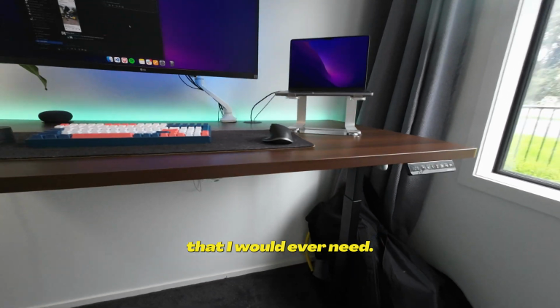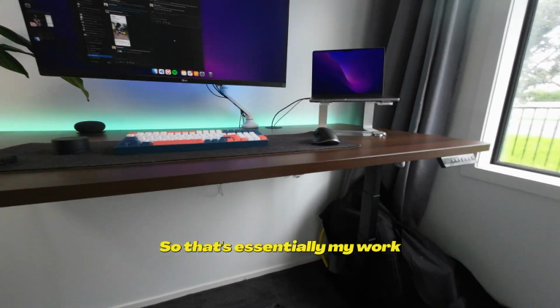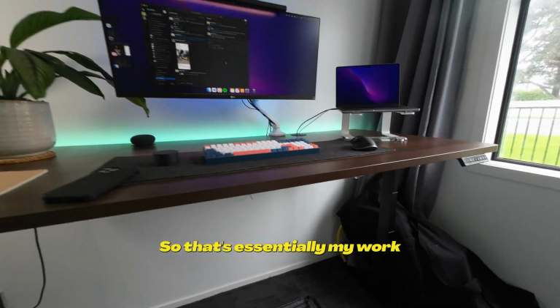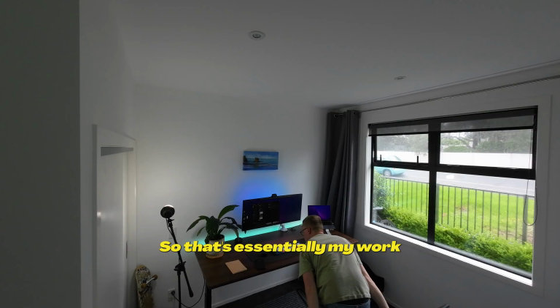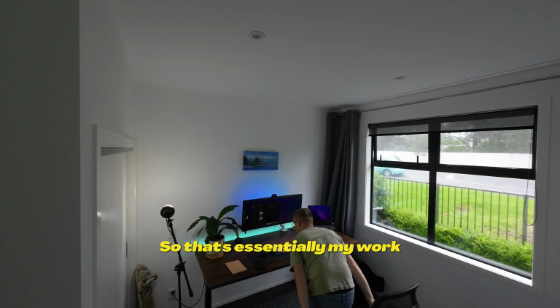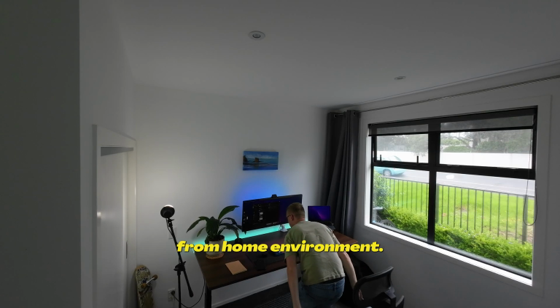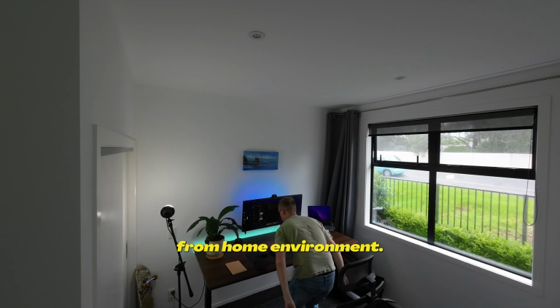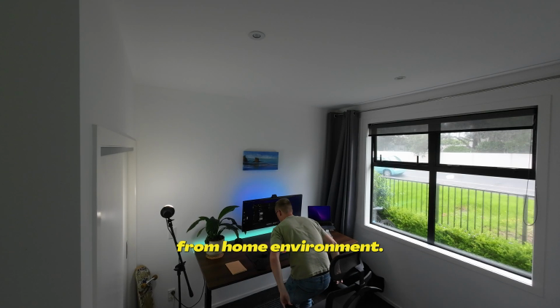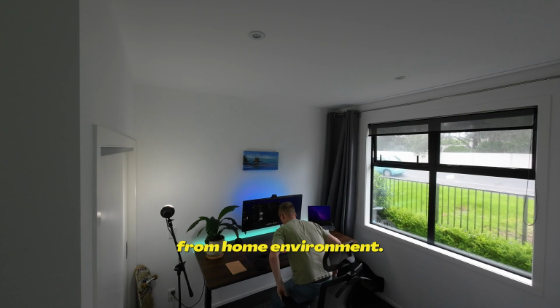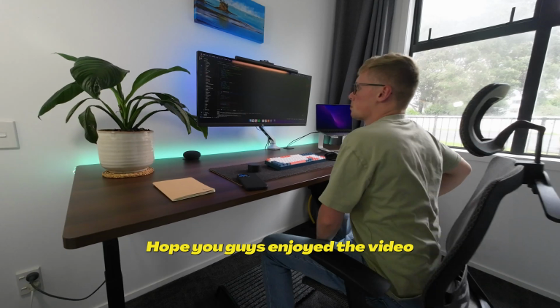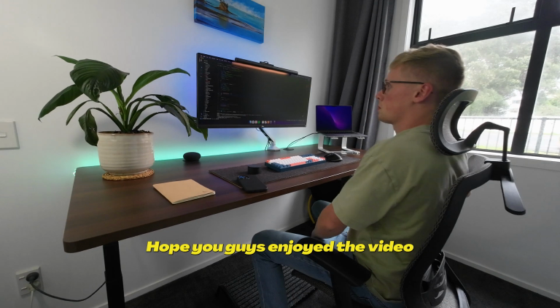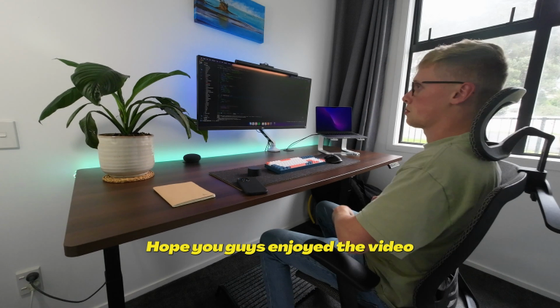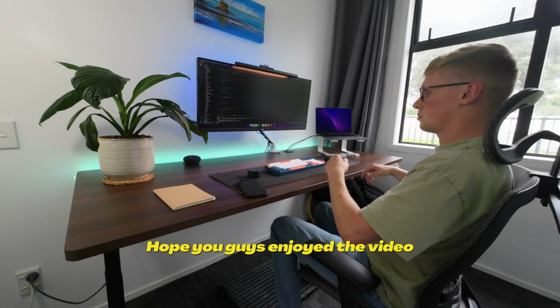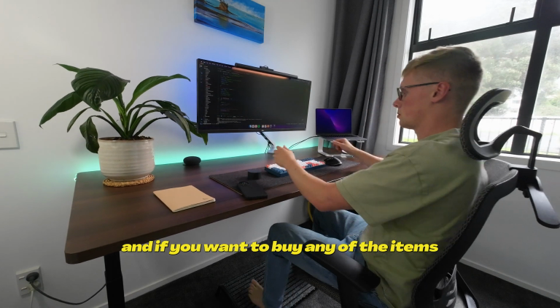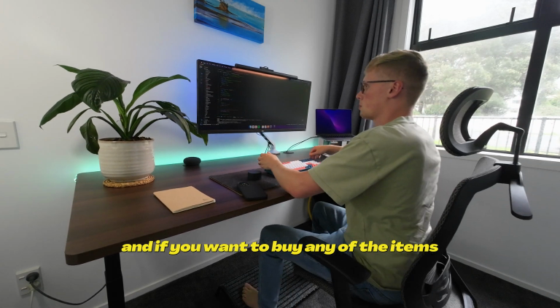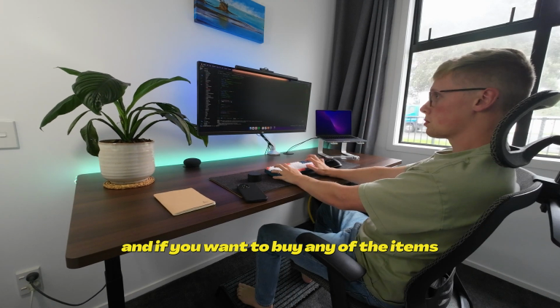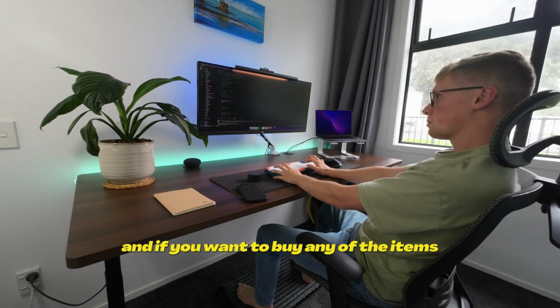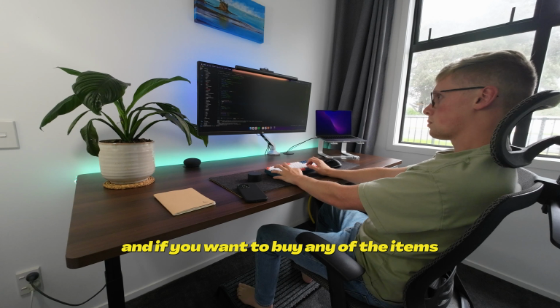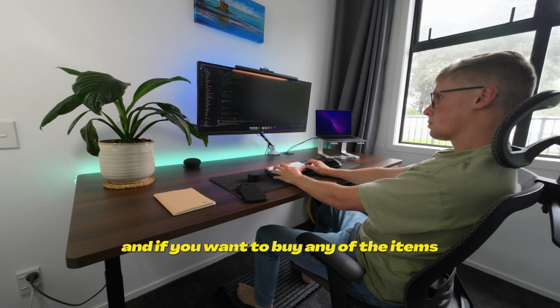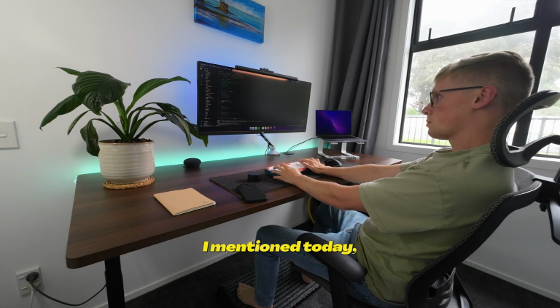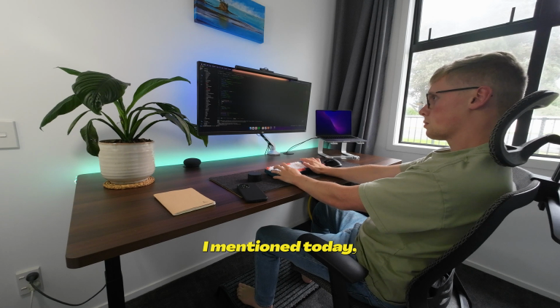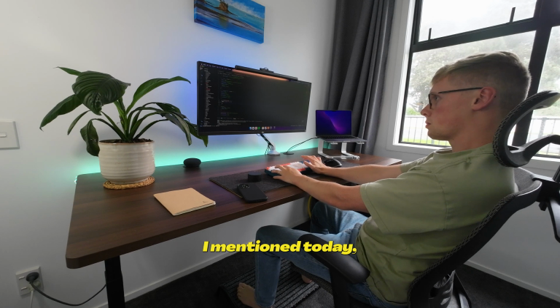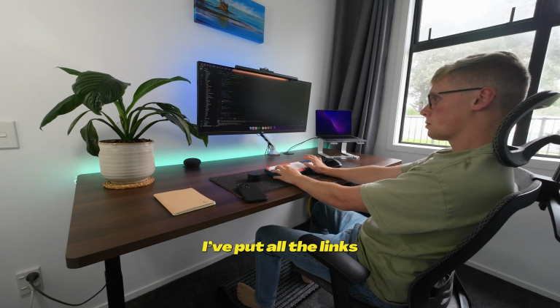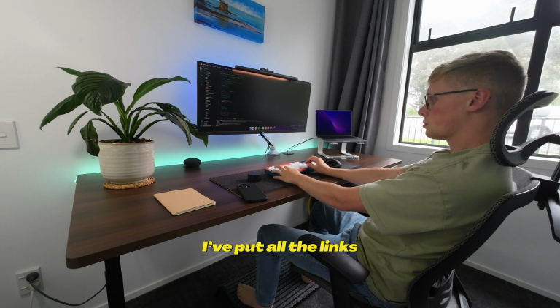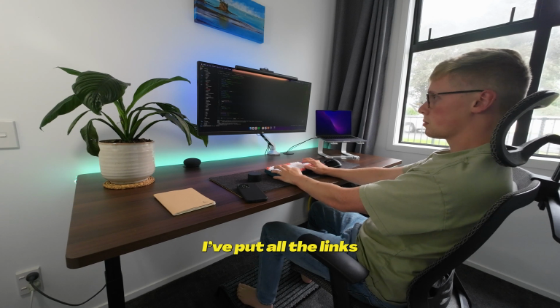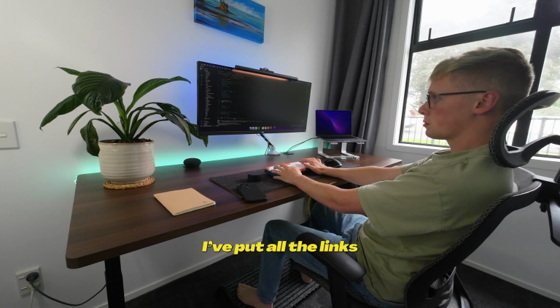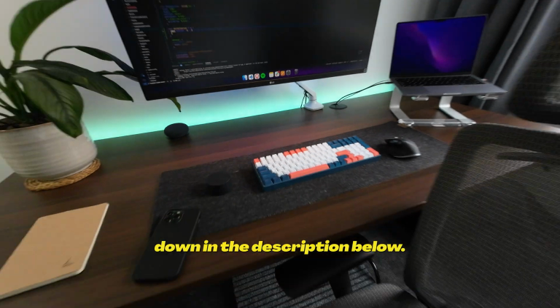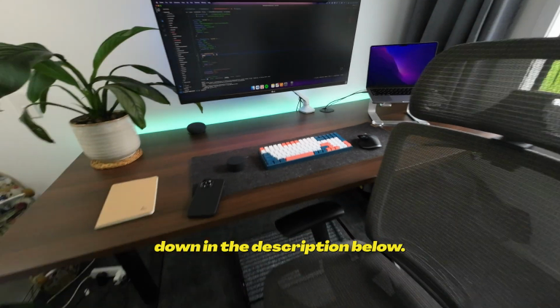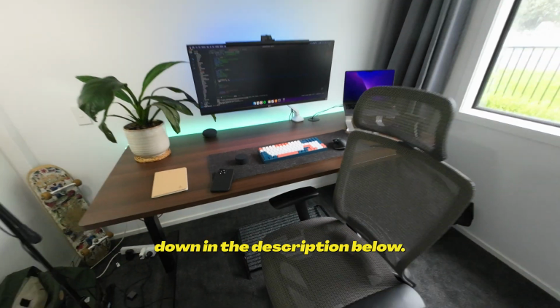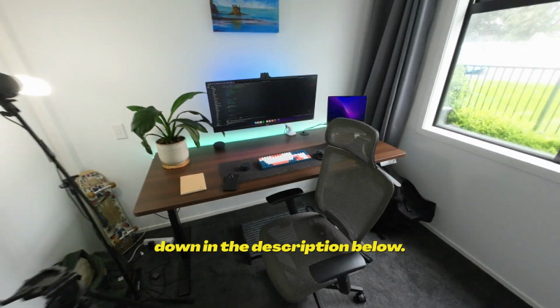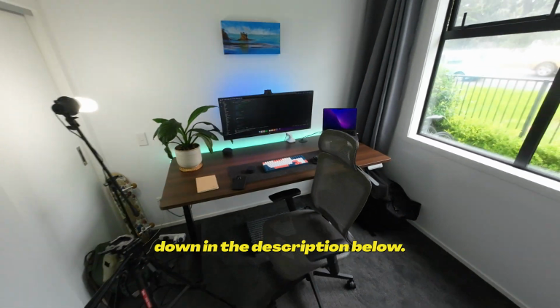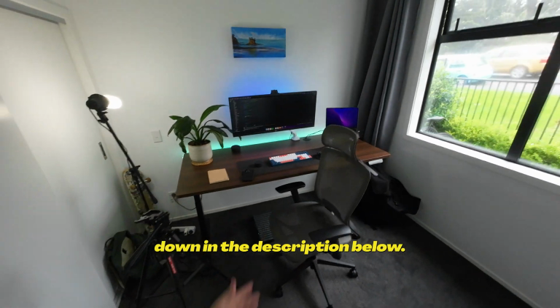So that's essentially my work from home environment. Hope you guys enjoyed the video, and if you want to buy any of the items I mentioned today, I've put all the links down in the description below.